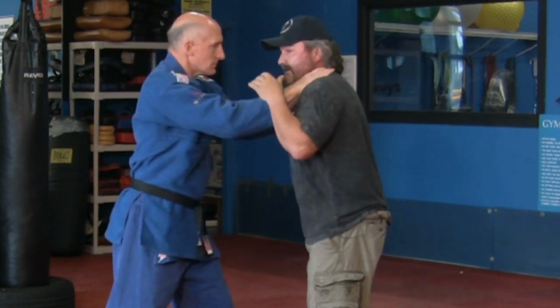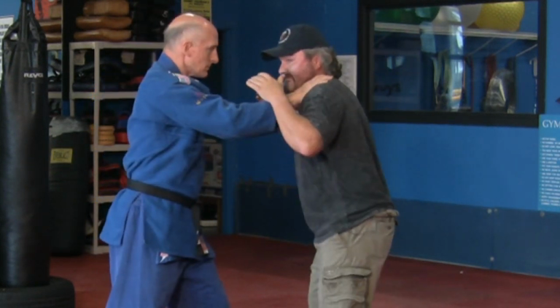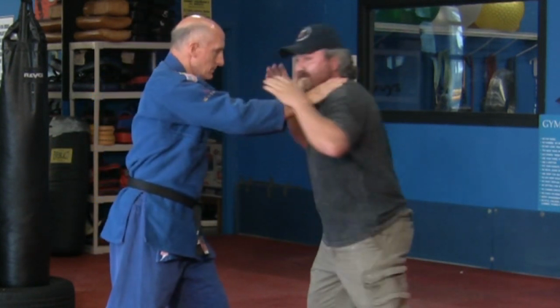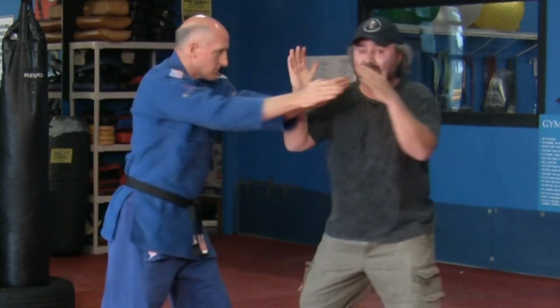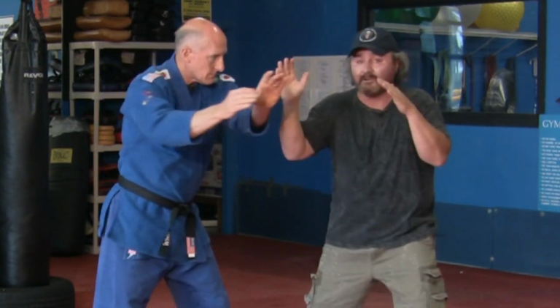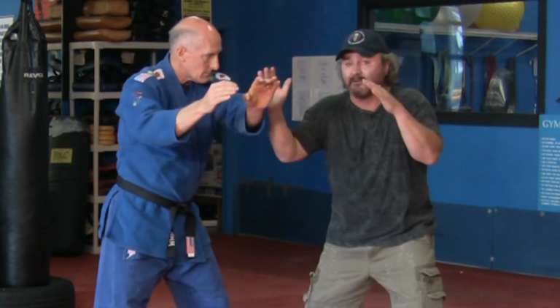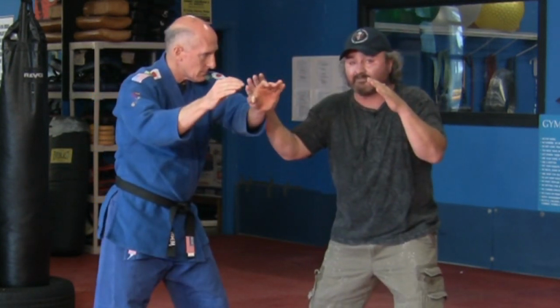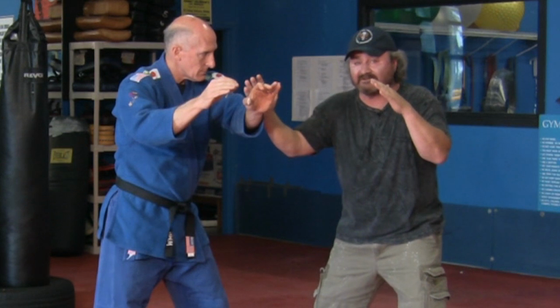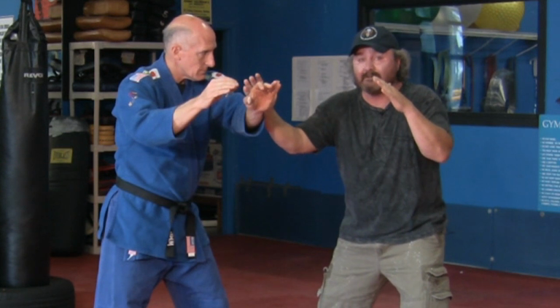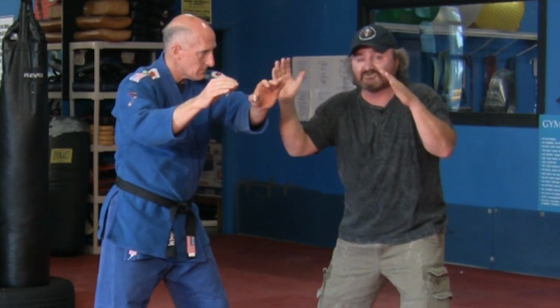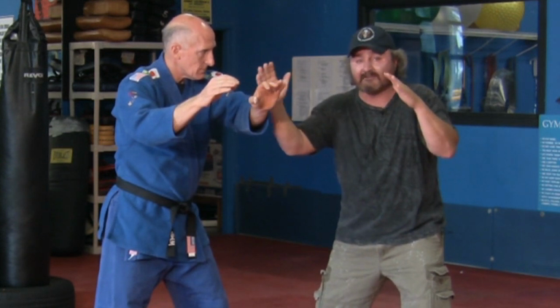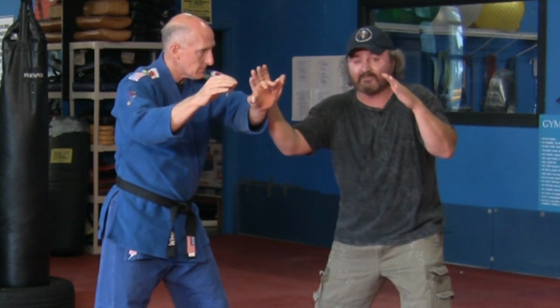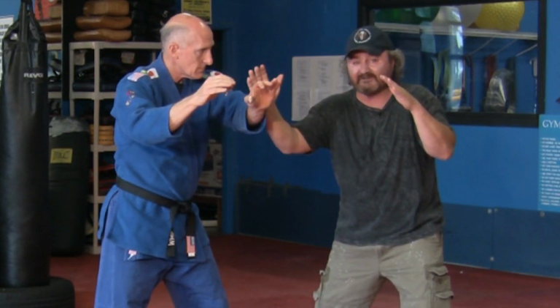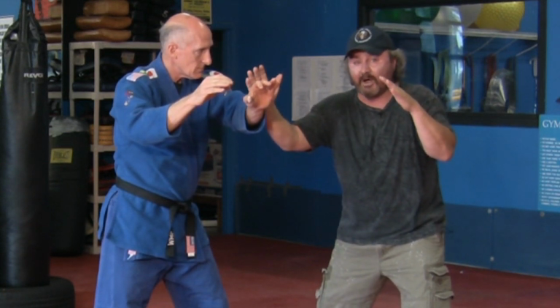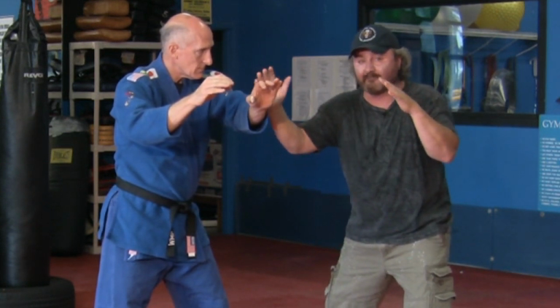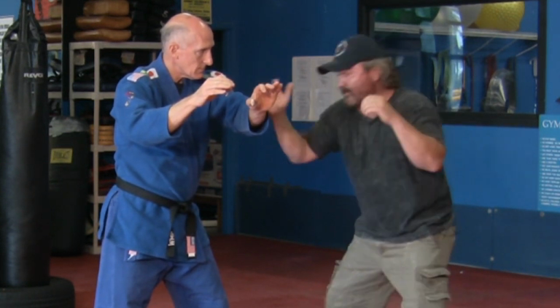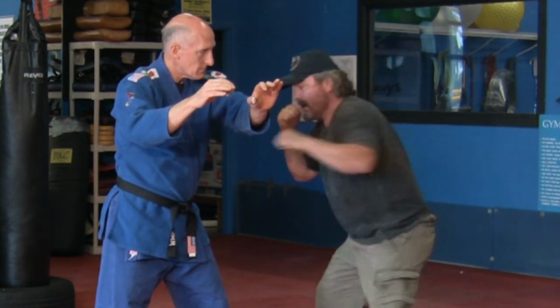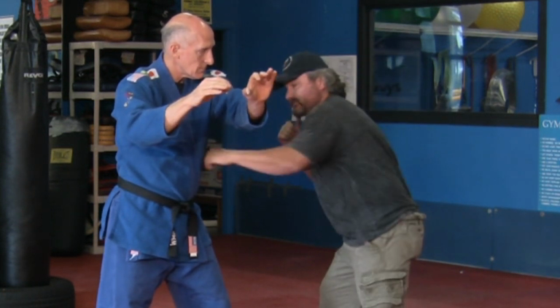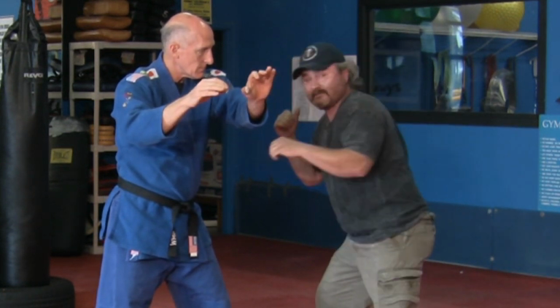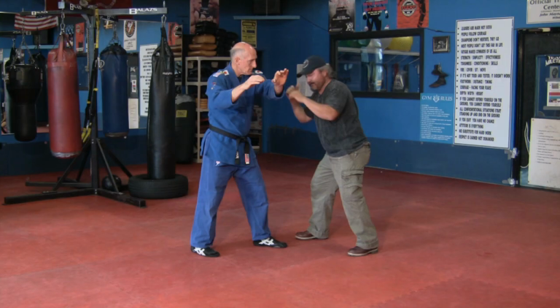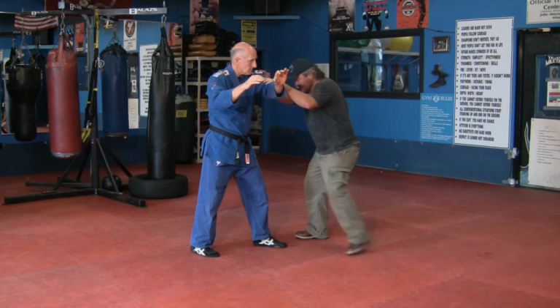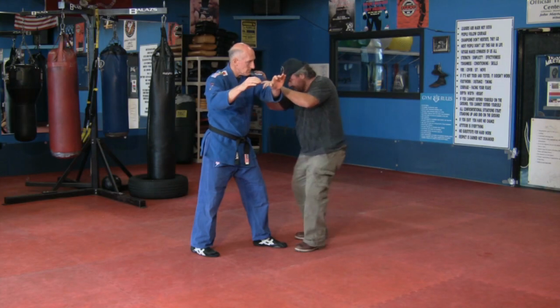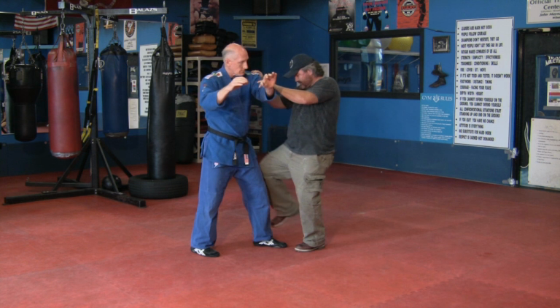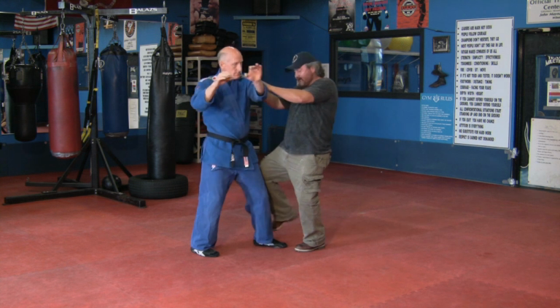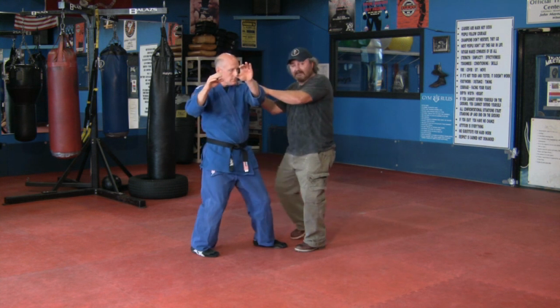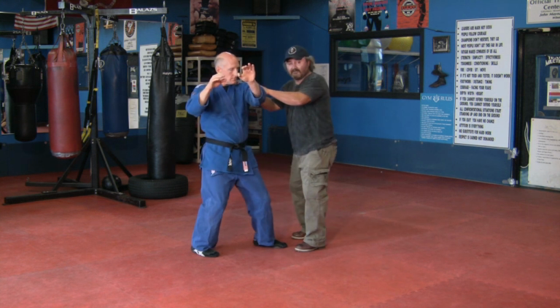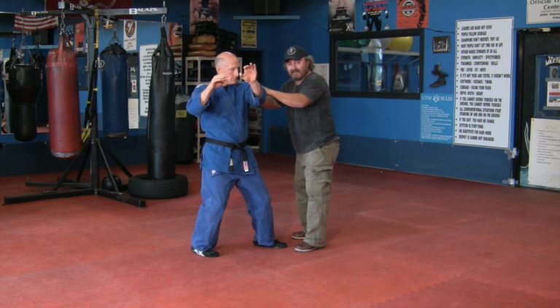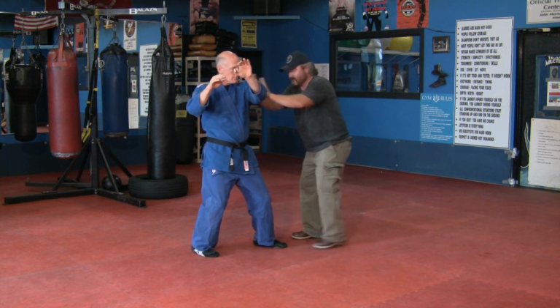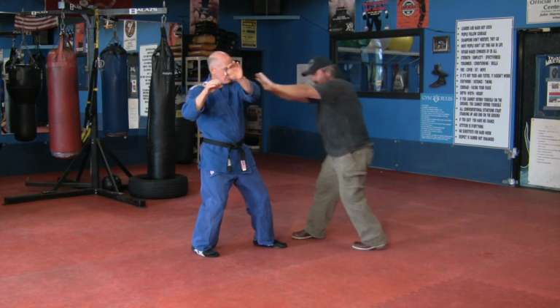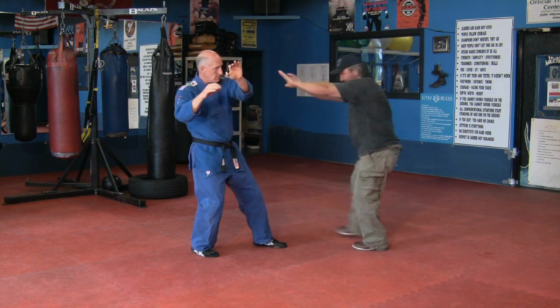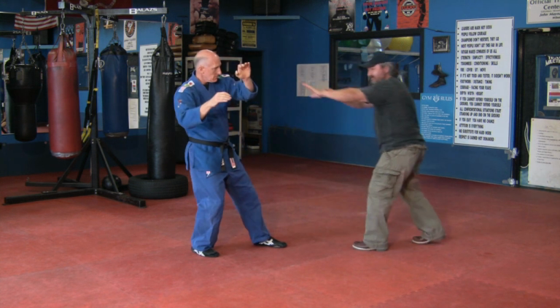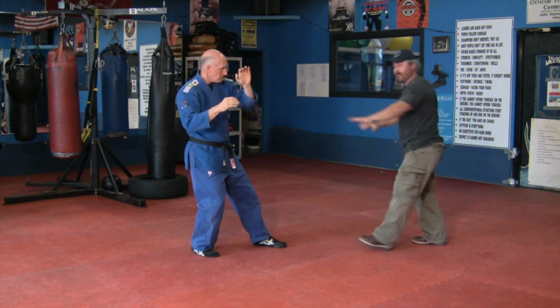Again, I step back, strike from this position, striking the arms, pushing them off. From here, I would strike as a body punch, knee to the leg, and then pushing away.